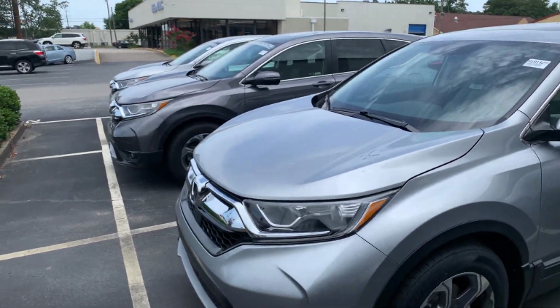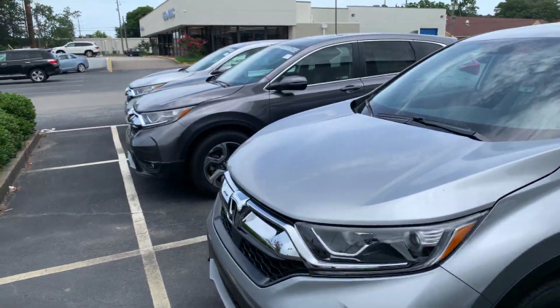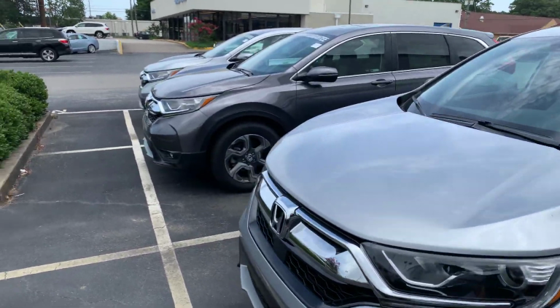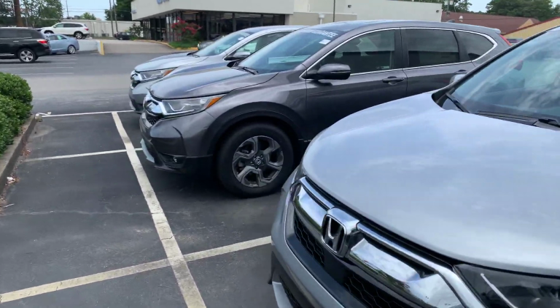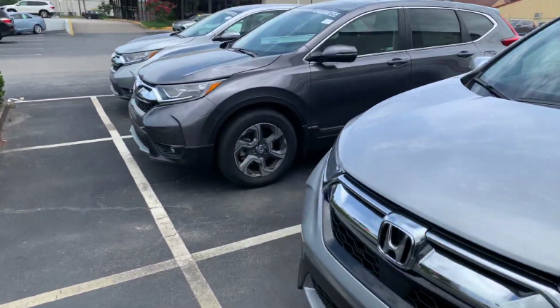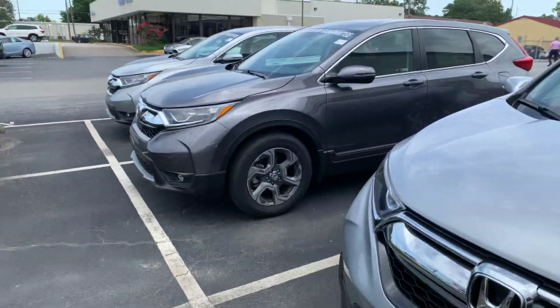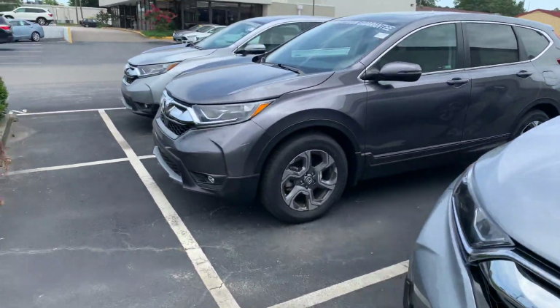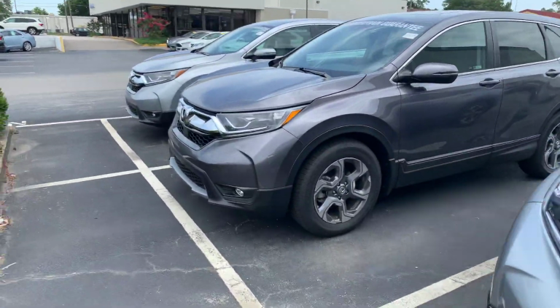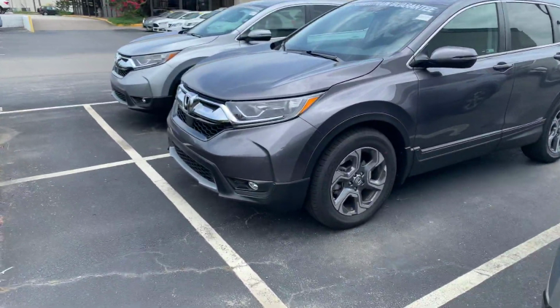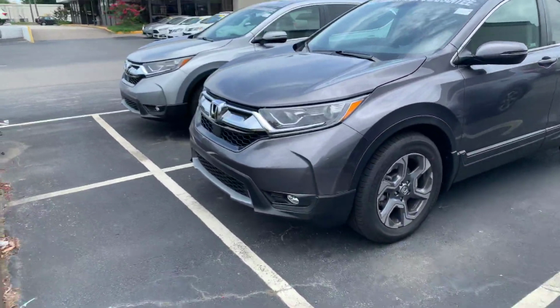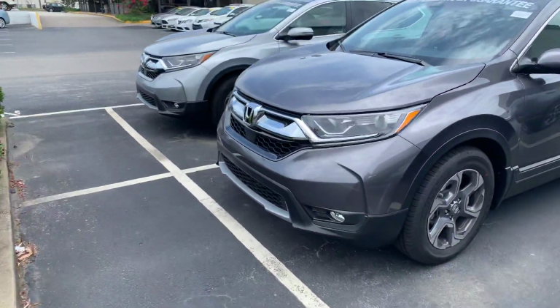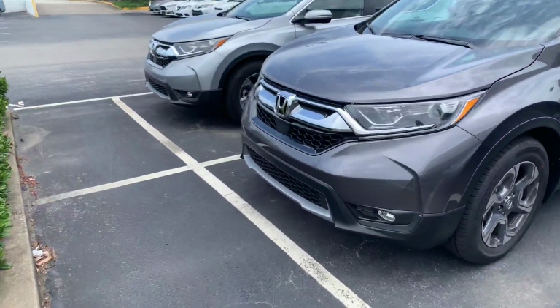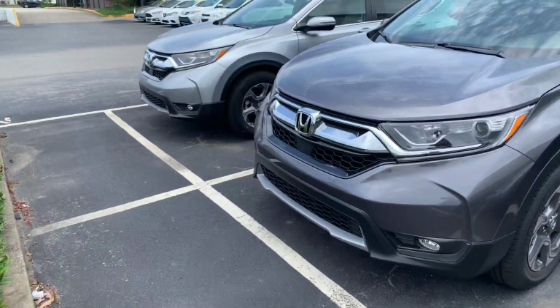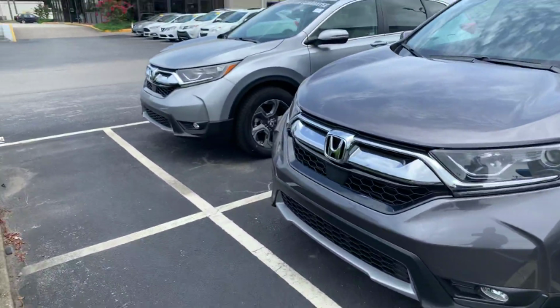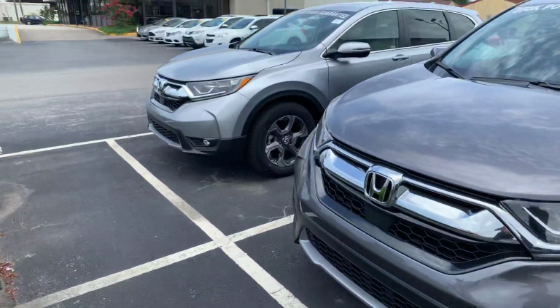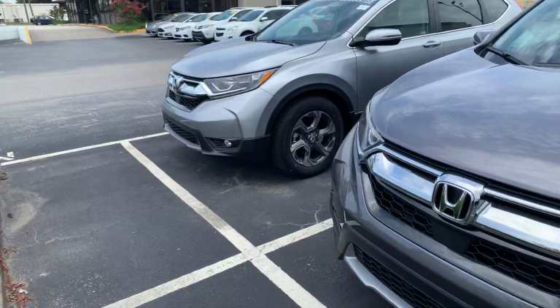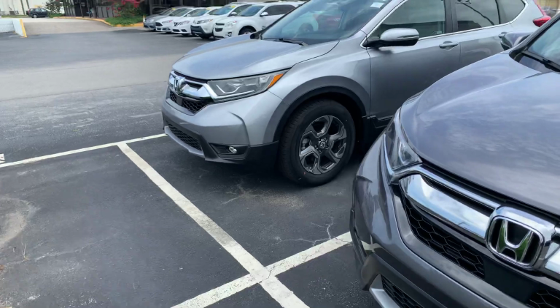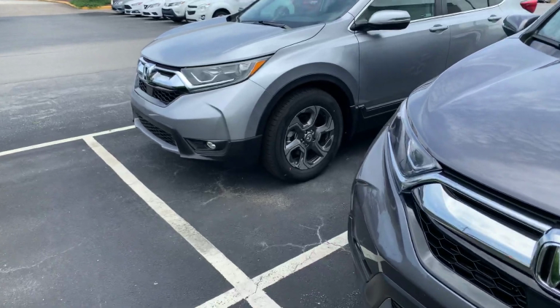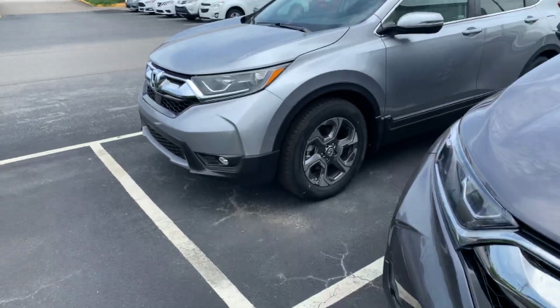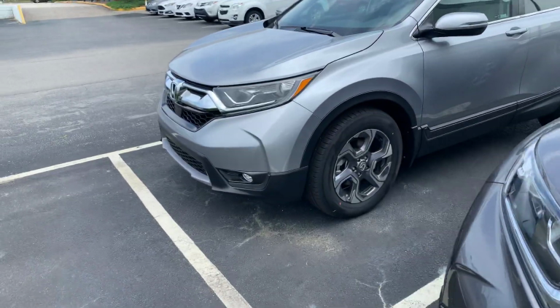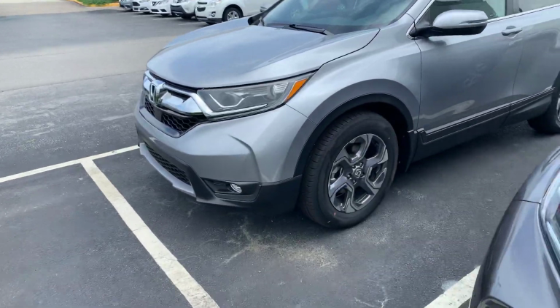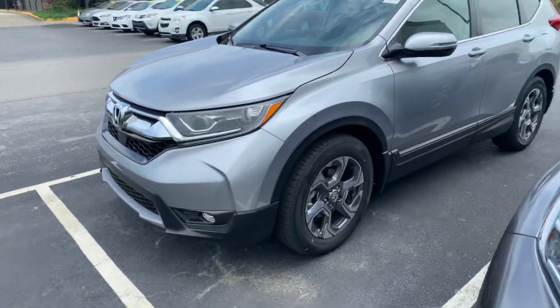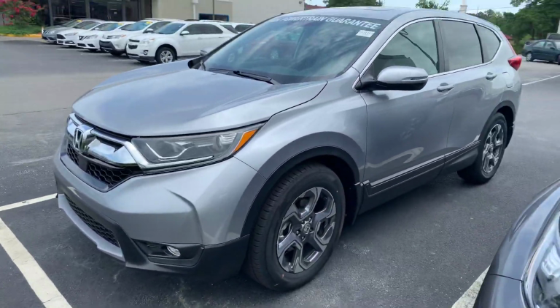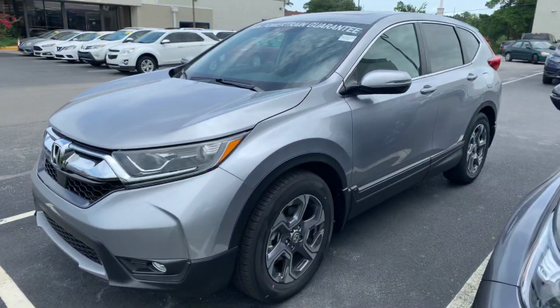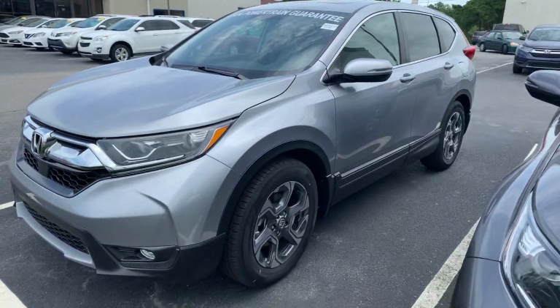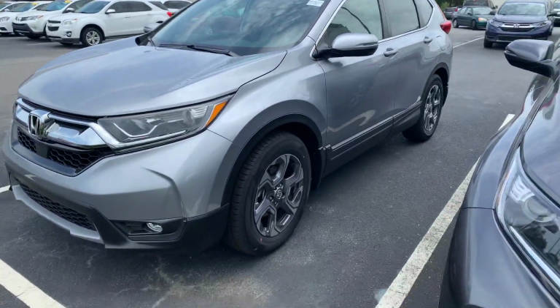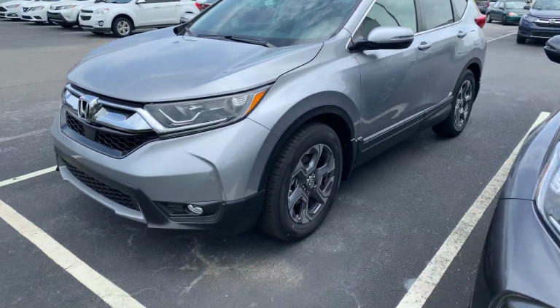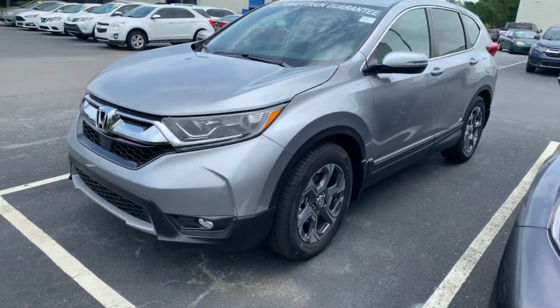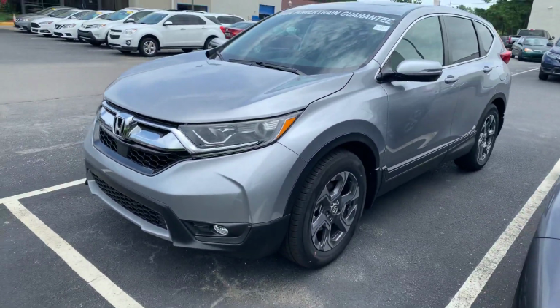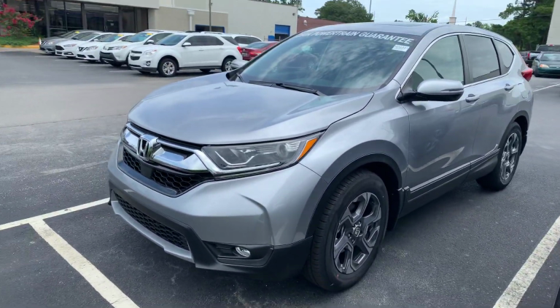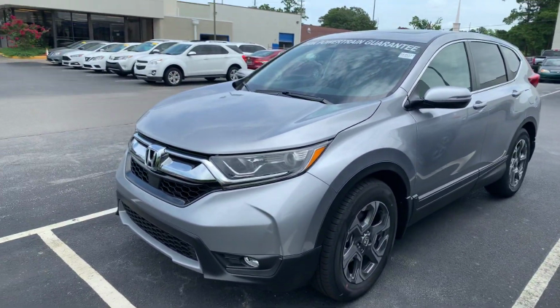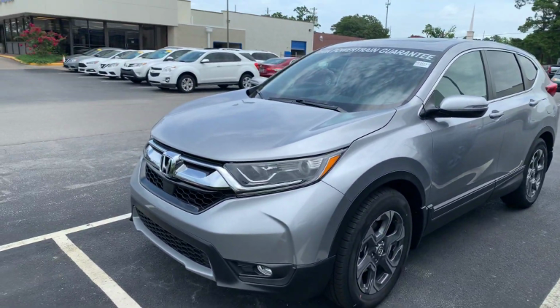Good evening, Arlene. This is Chris at Tamron Honda. I saw you had some interest in the new Honda CR-V, so I wanted to take some time out to show you the standout features of this vehicle.